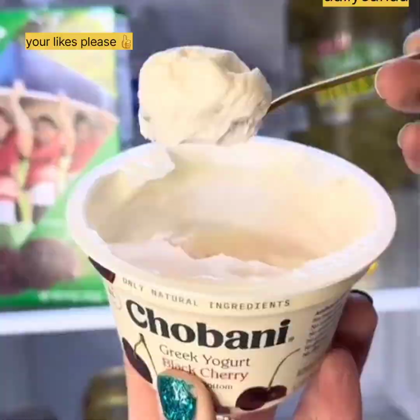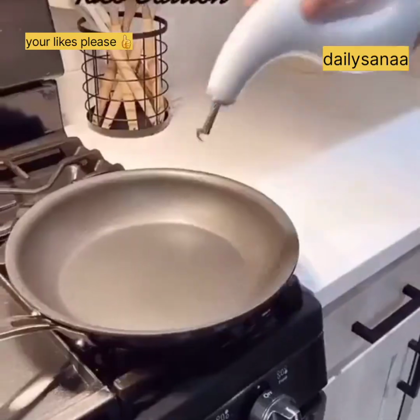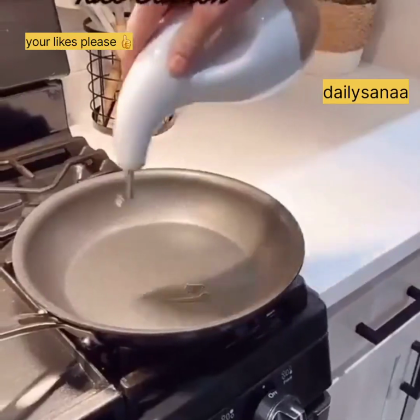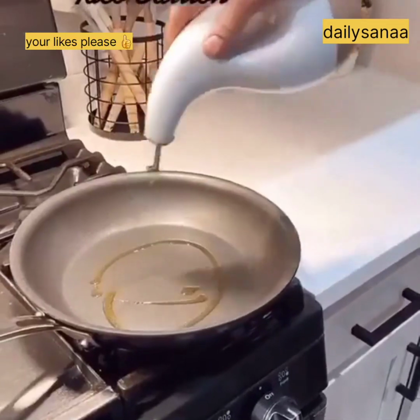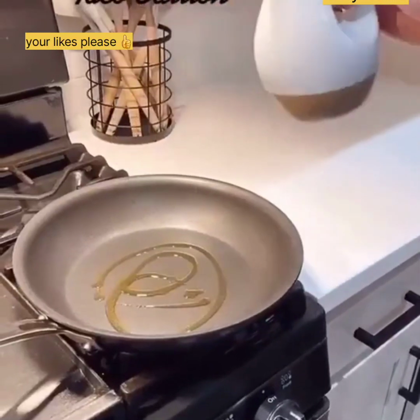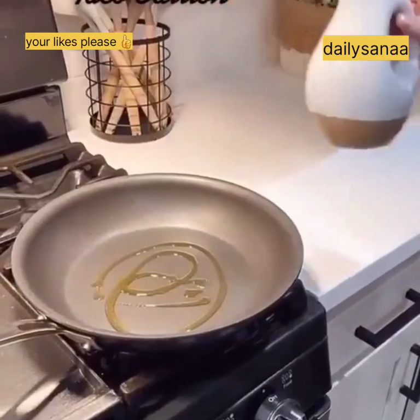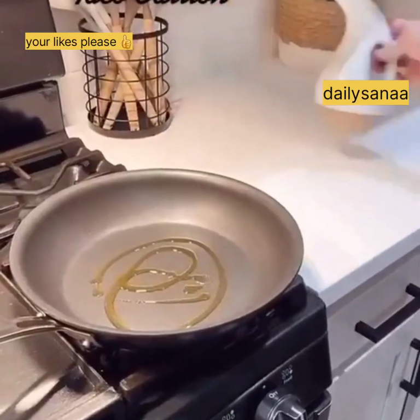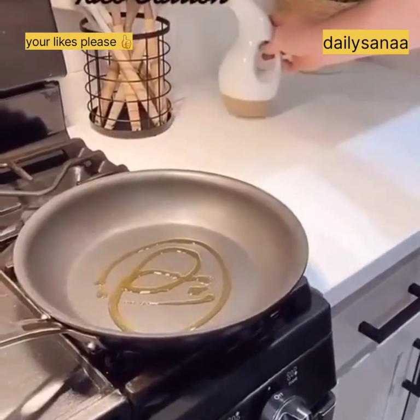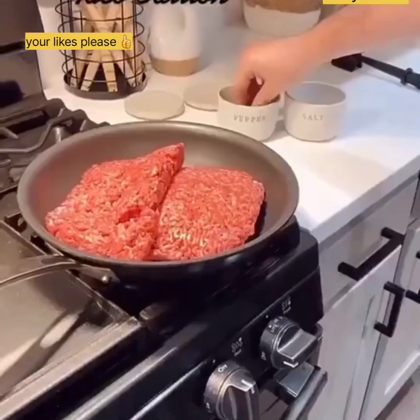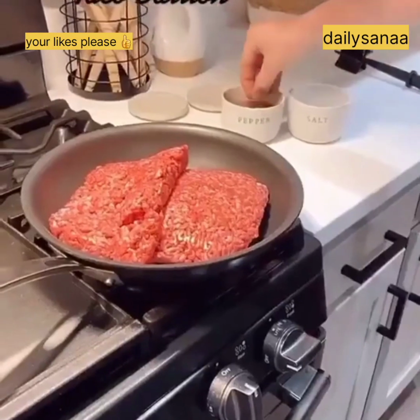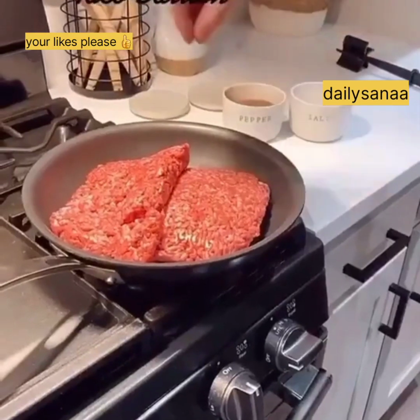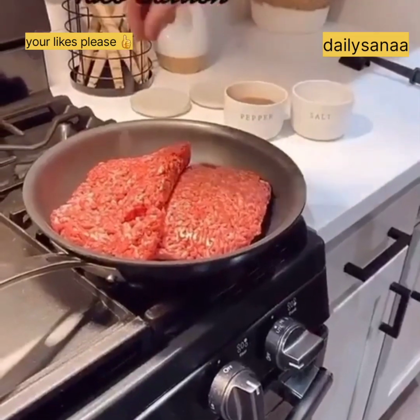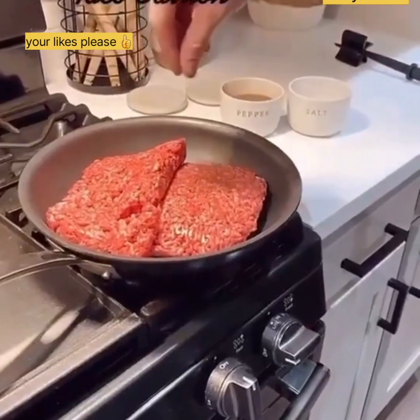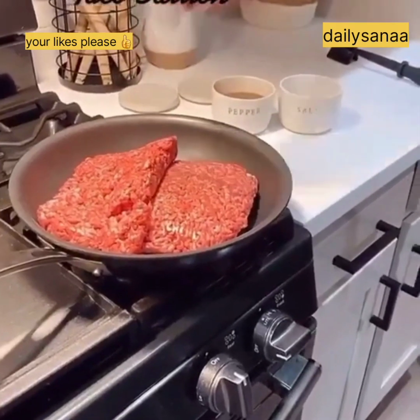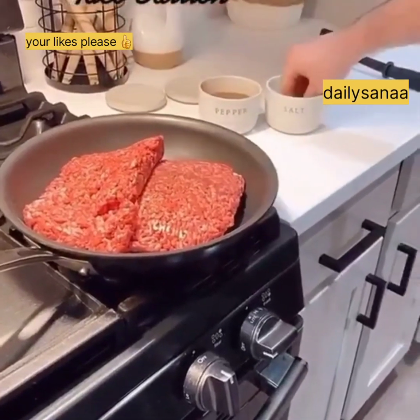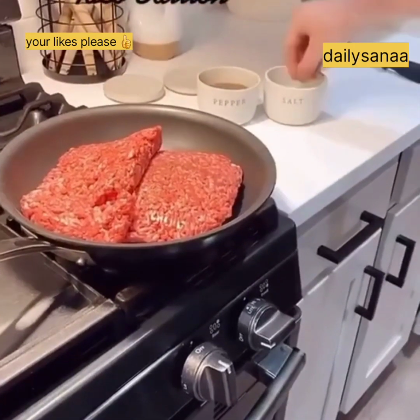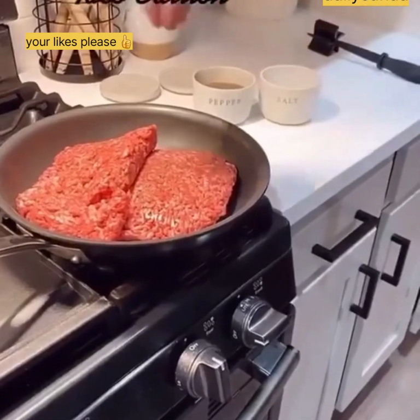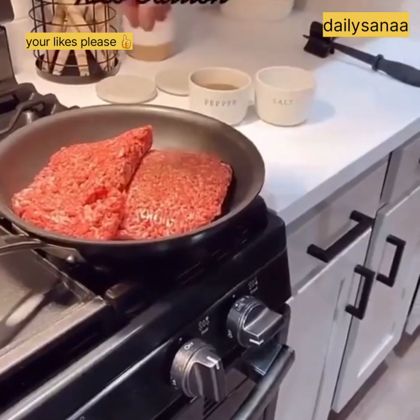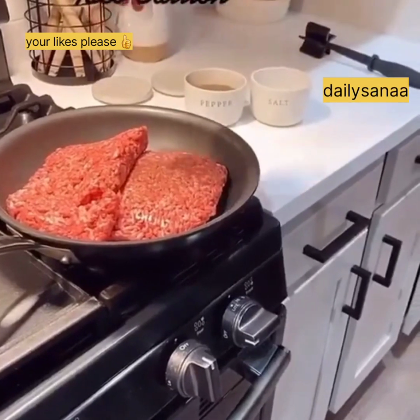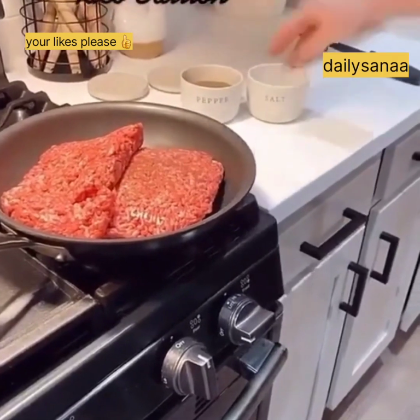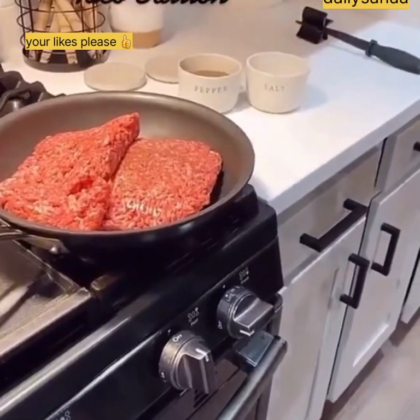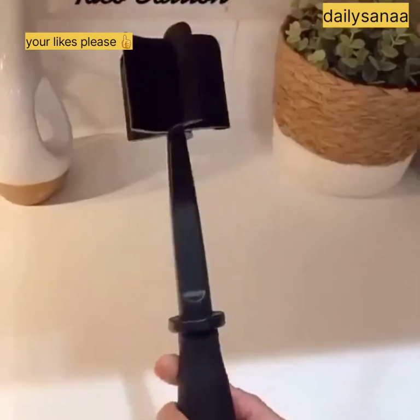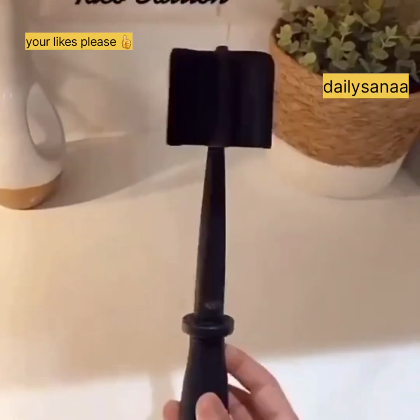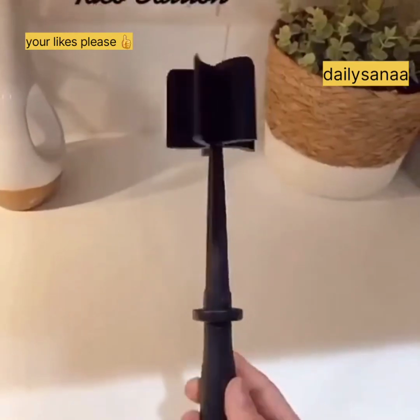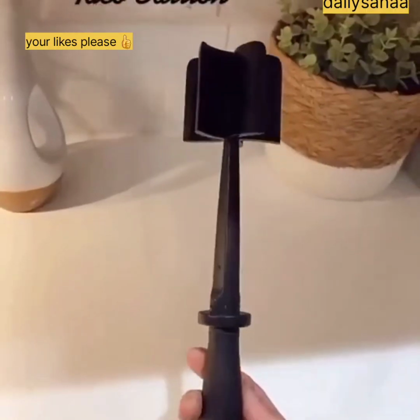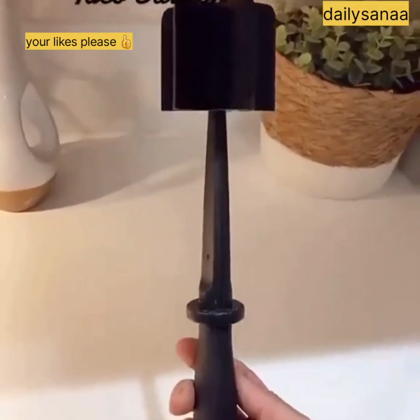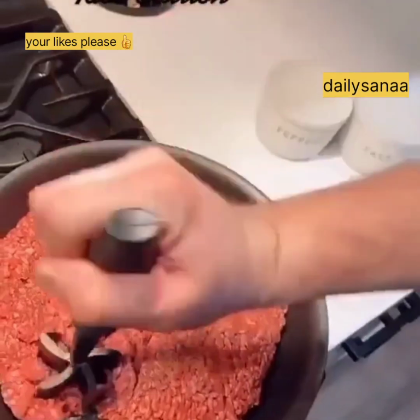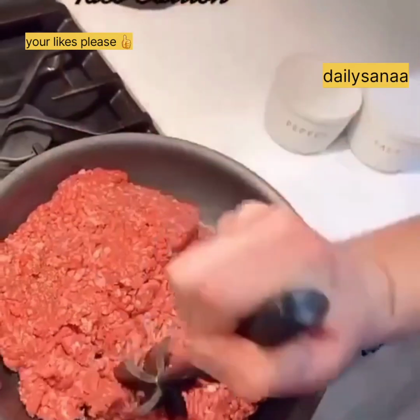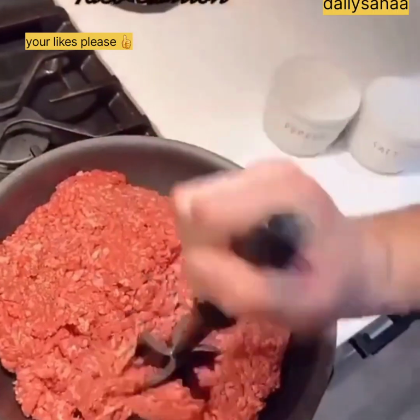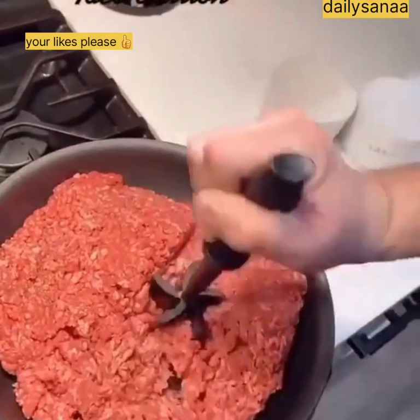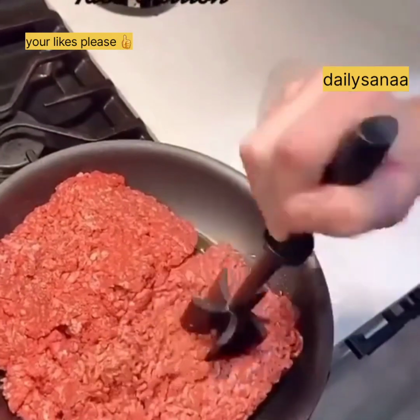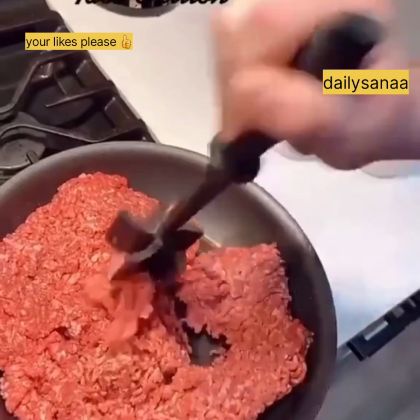These are my Amazon kitchen must-haves for making tacos. First up is my olive oil dispenser and my salt and pepper bowls. Both of these are super convenient to use while cooking.